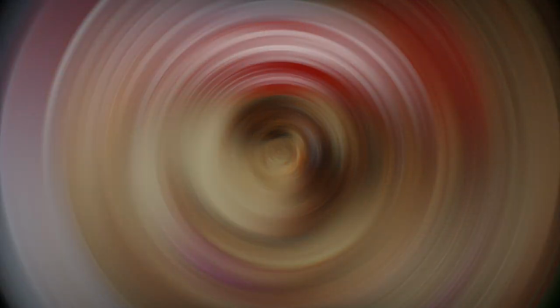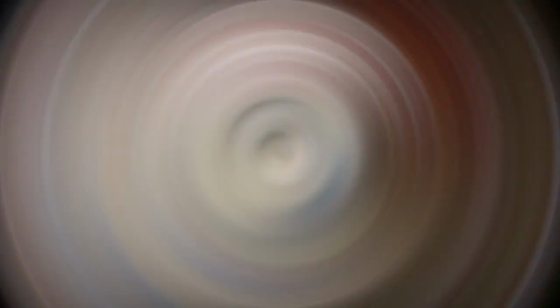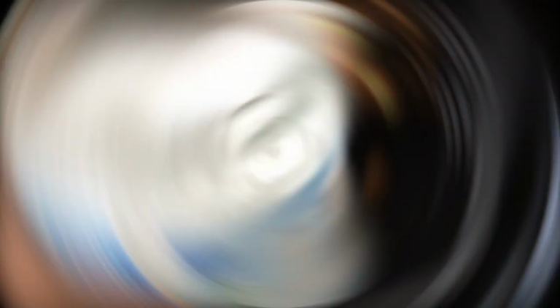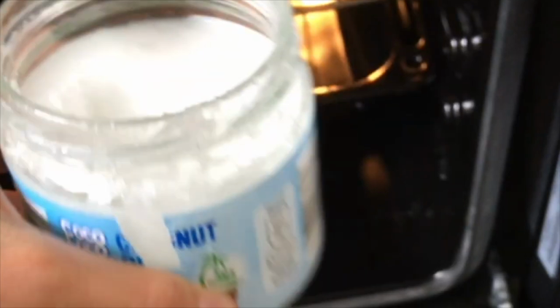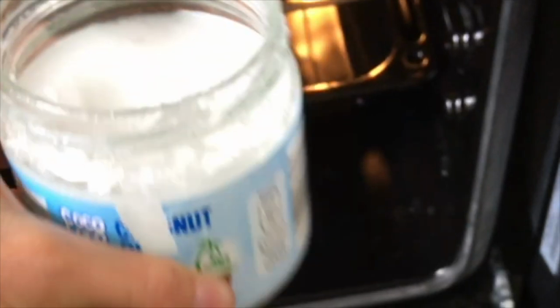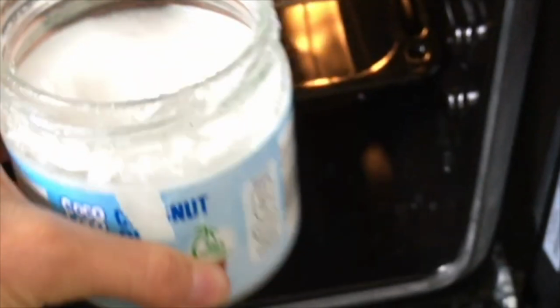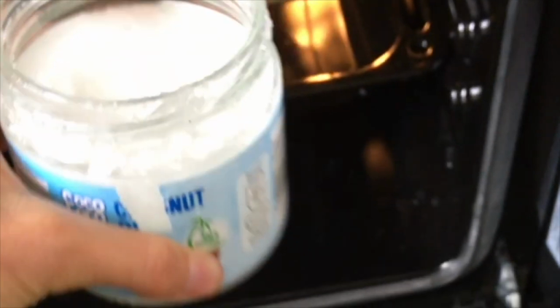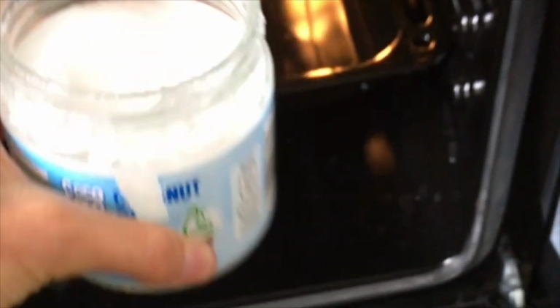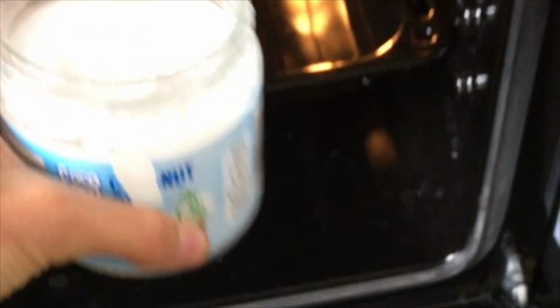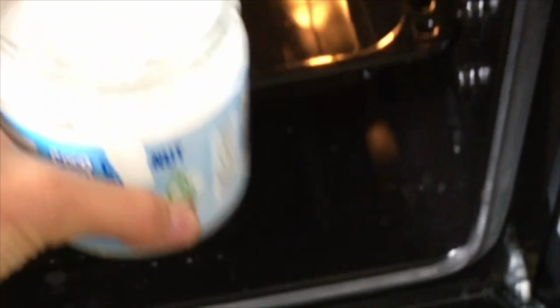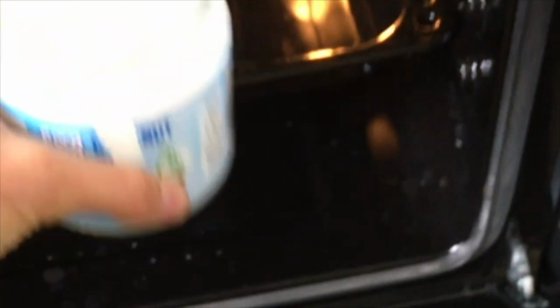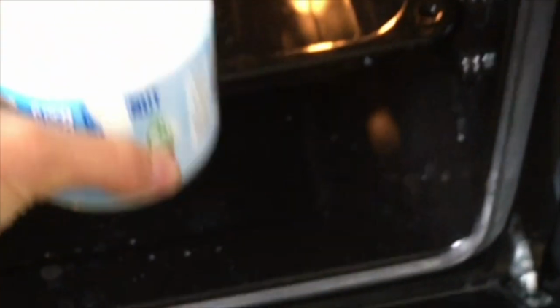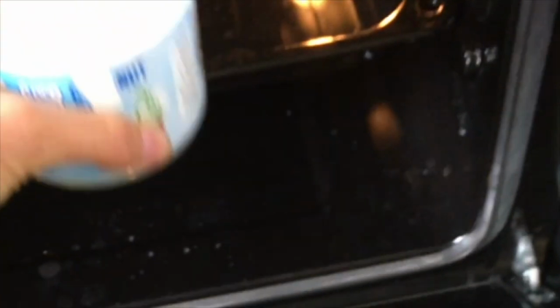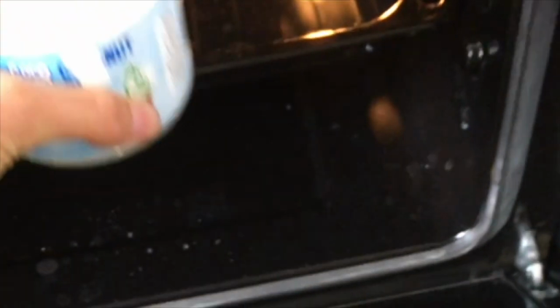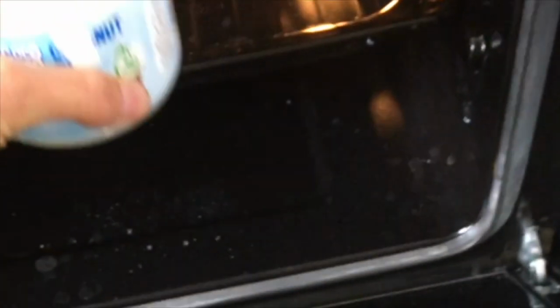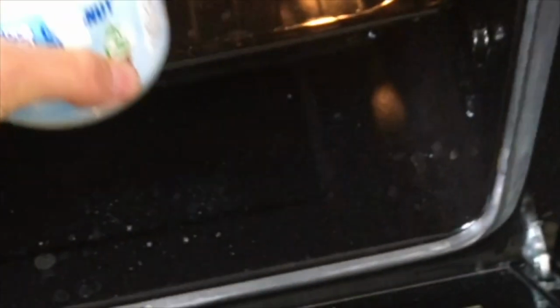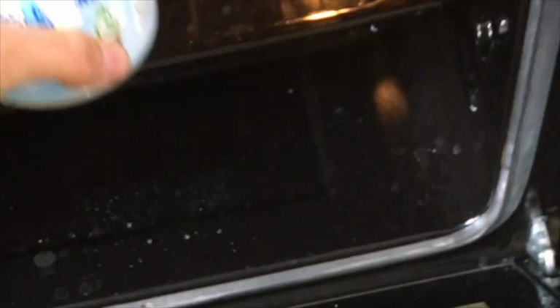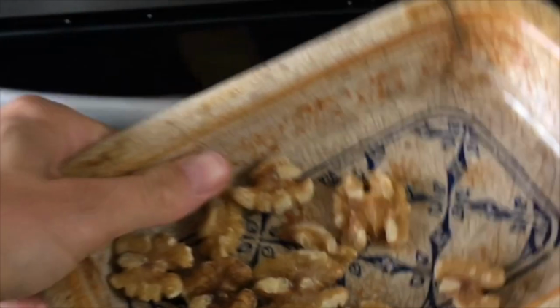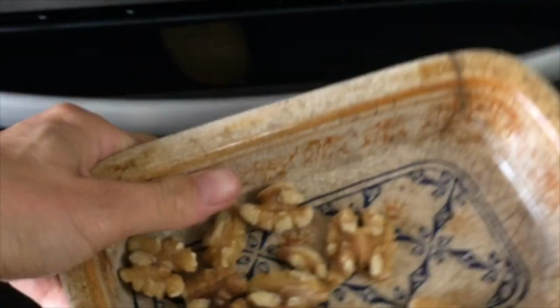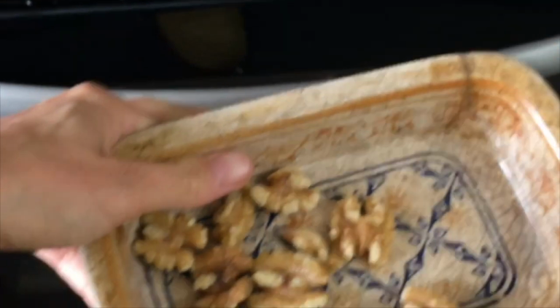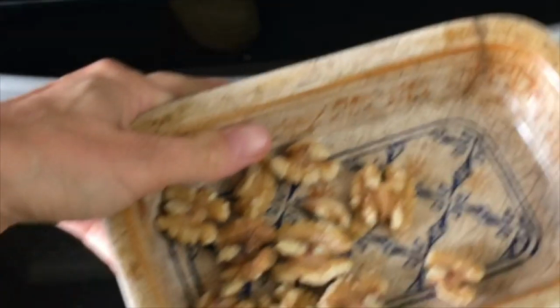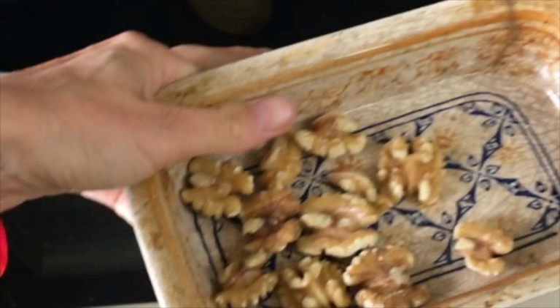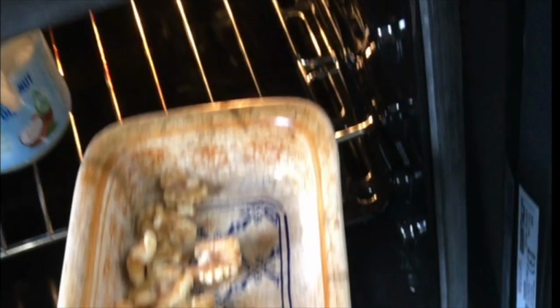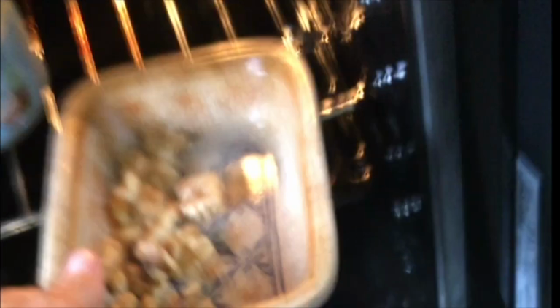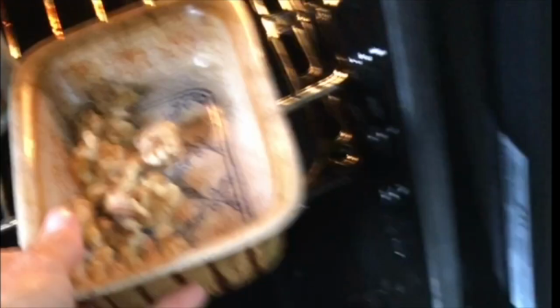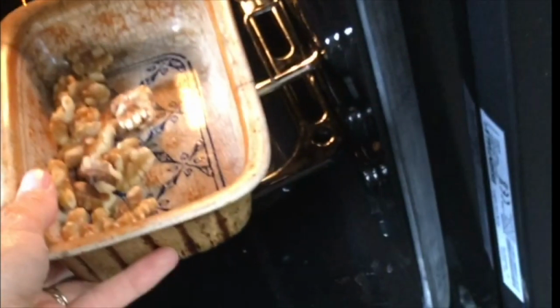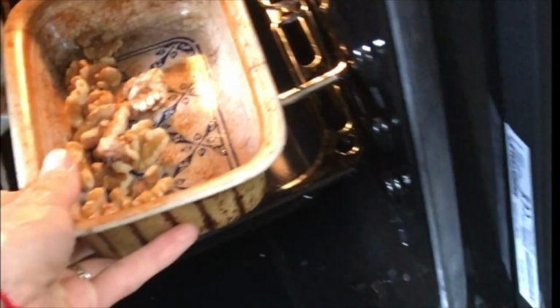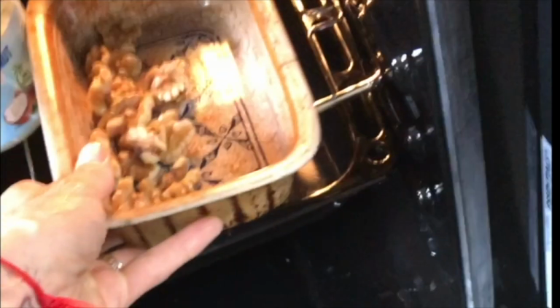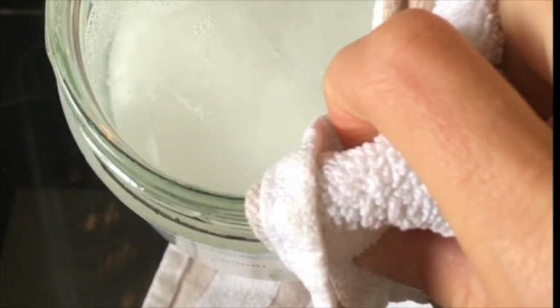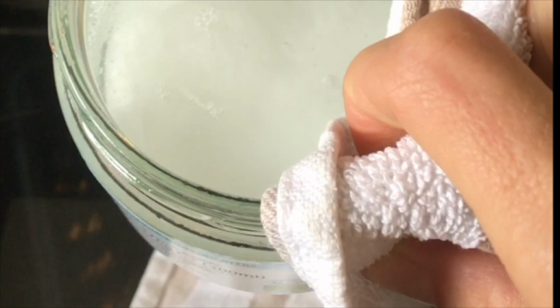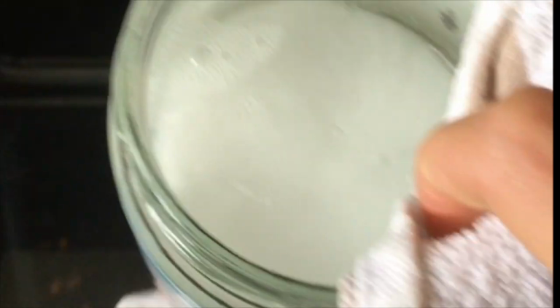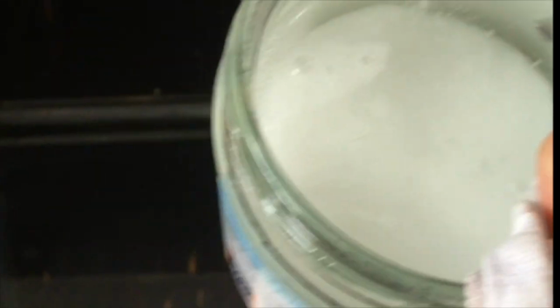Melt some coconut oil — I like to put the jar in the oven for a few minutes. Roast the walnuts at the same time. Remove the jar carefully.